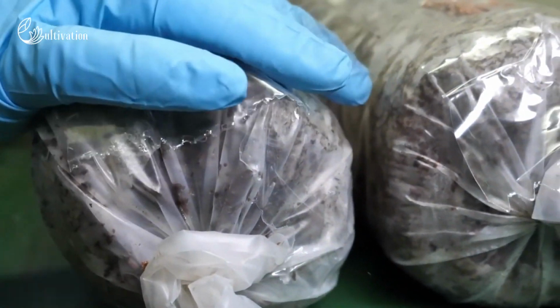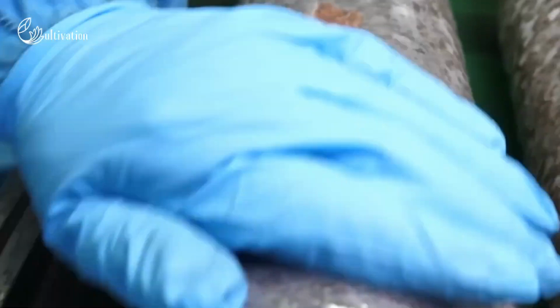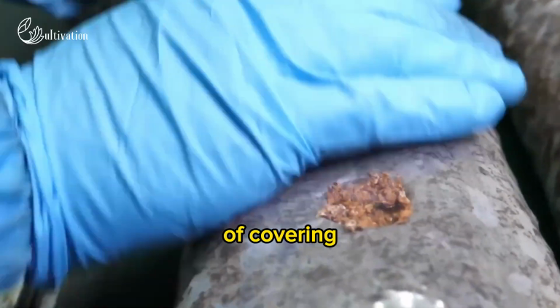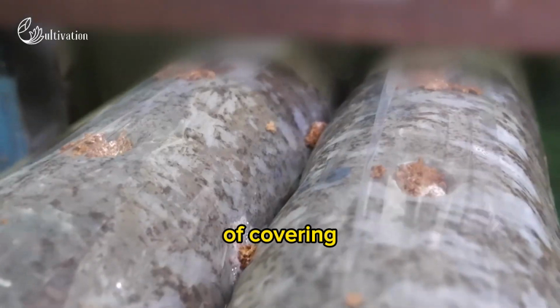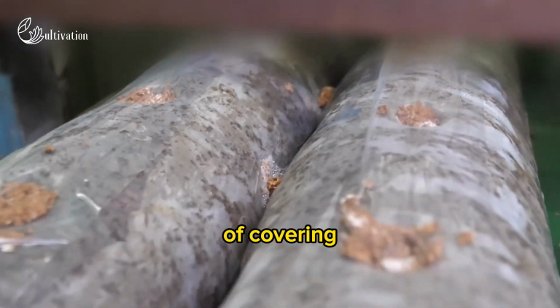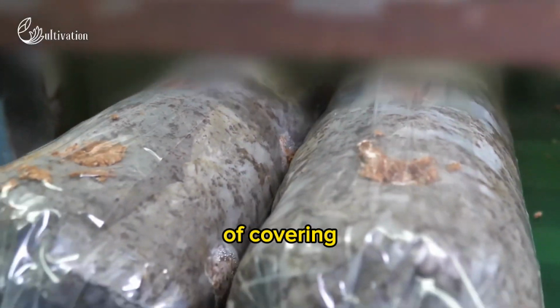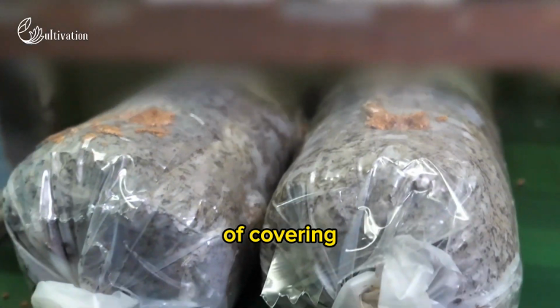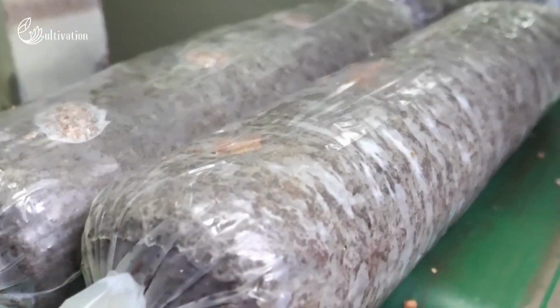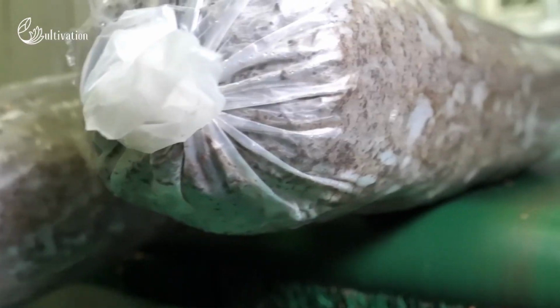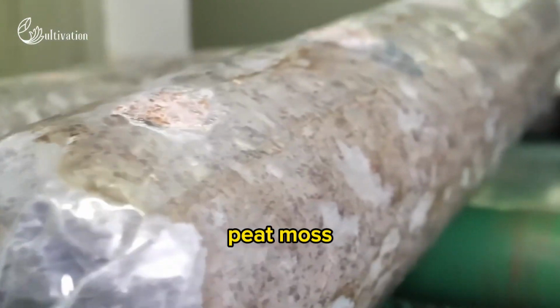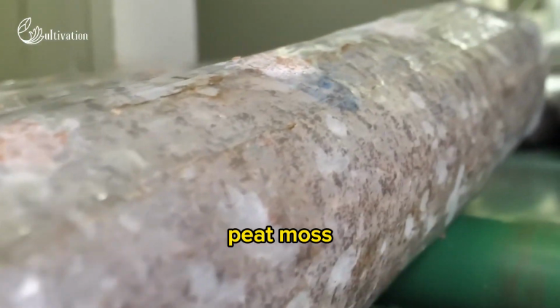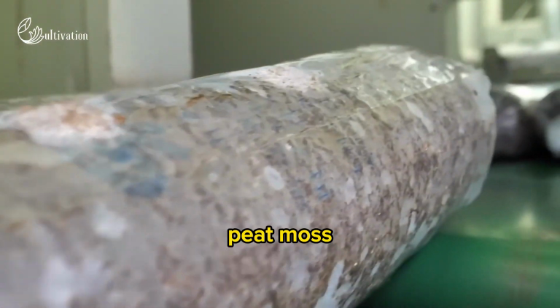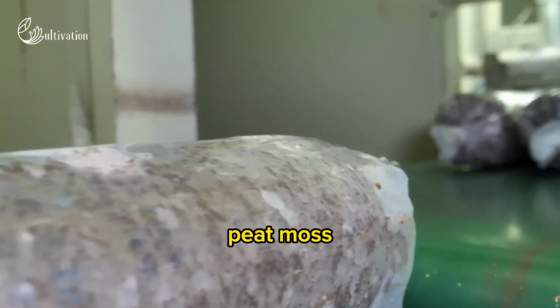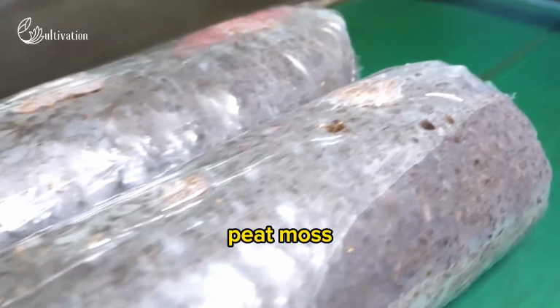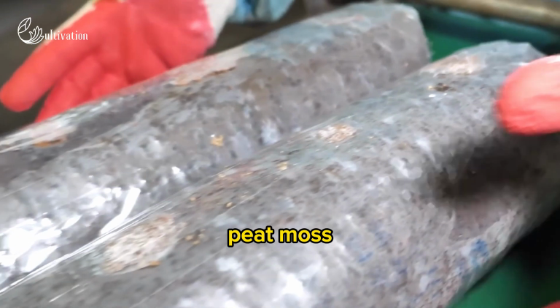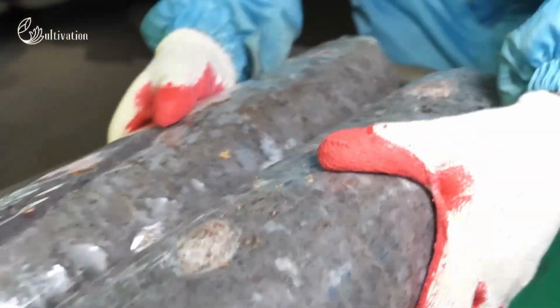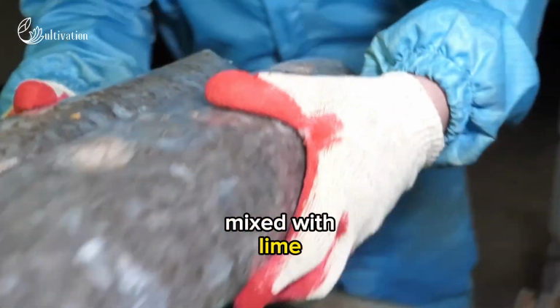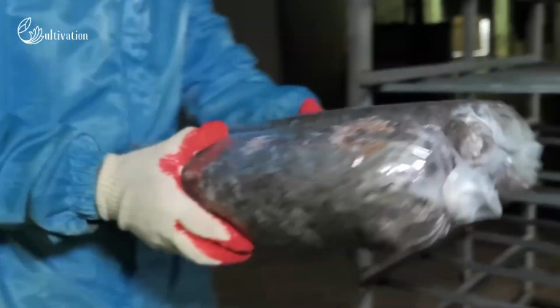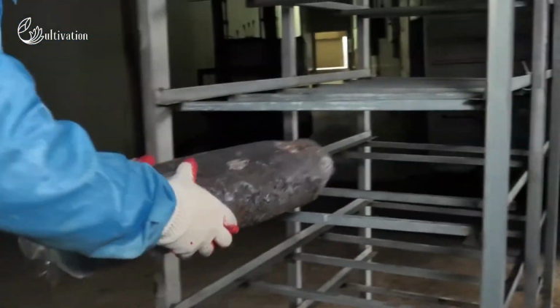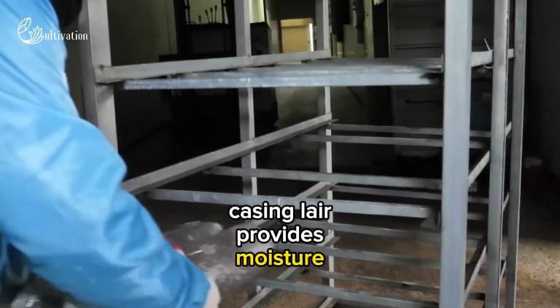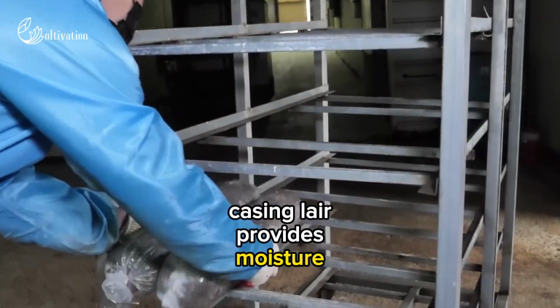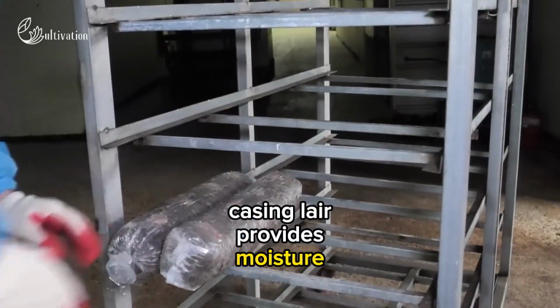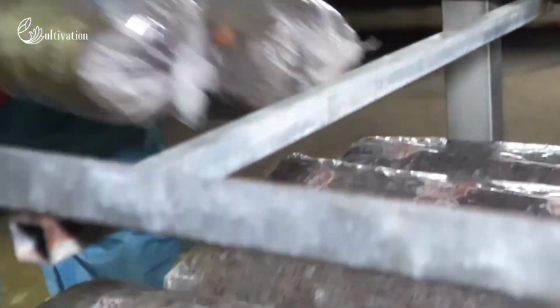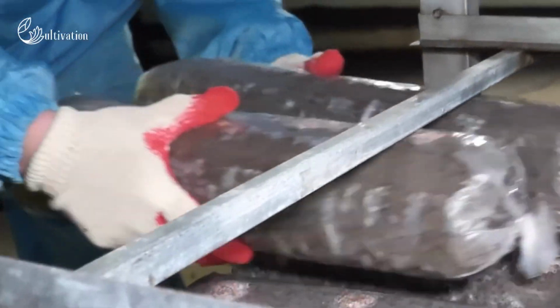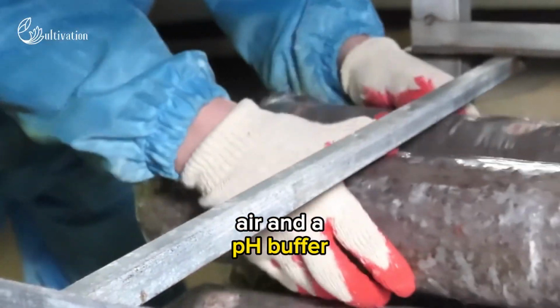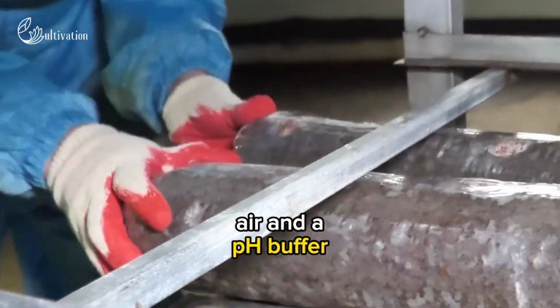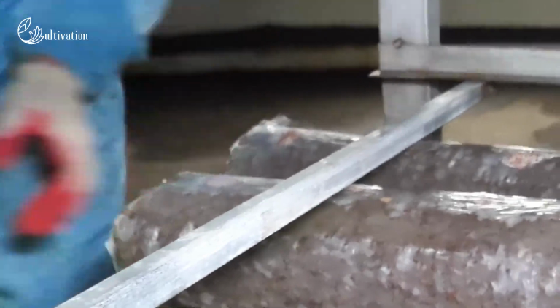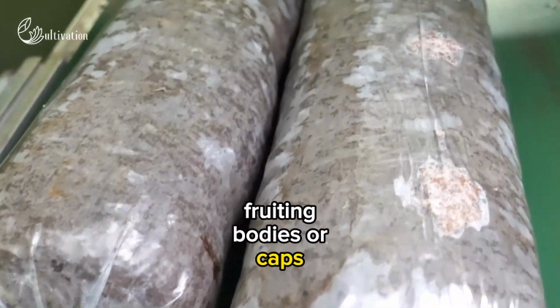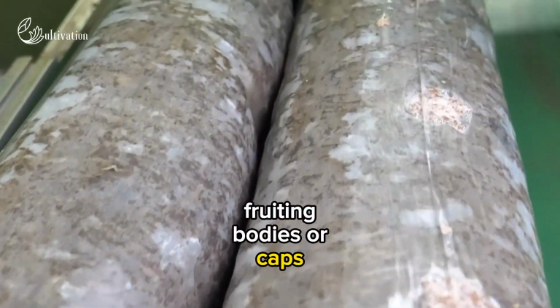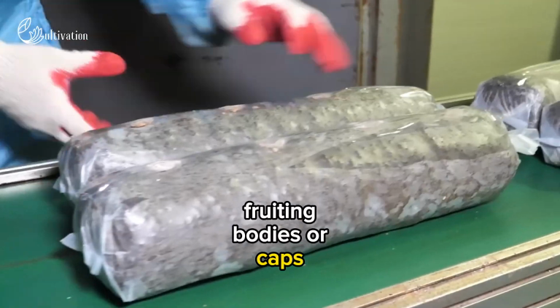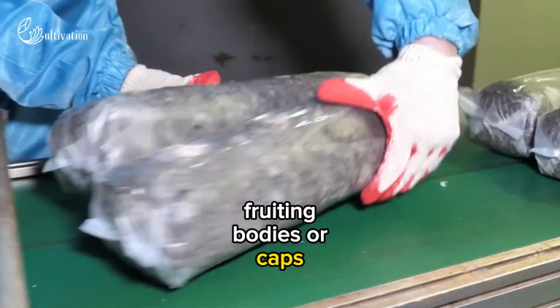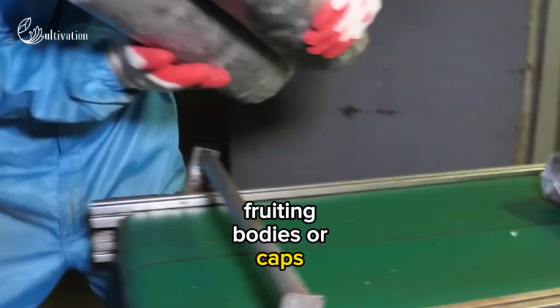Casing. This is the fourth step of covering the colonized compost with a layer of soil or peat moss mixed with lime. The casing layer provides moisture, air, and a pH buffer for the mushrooms to form fruiting bodies or caps.